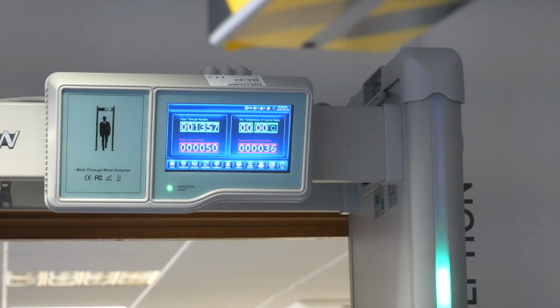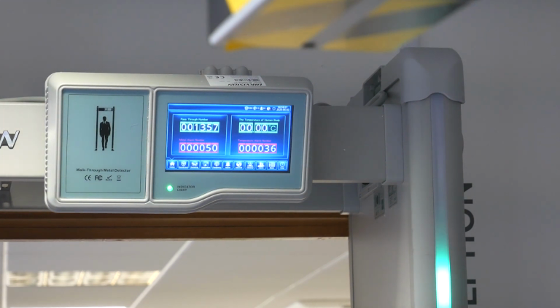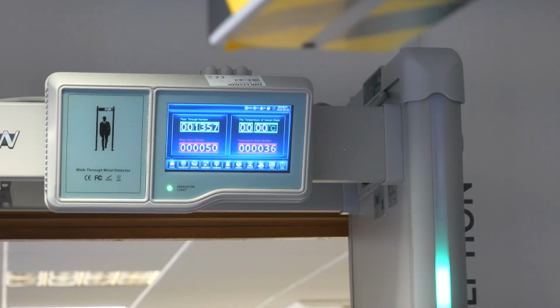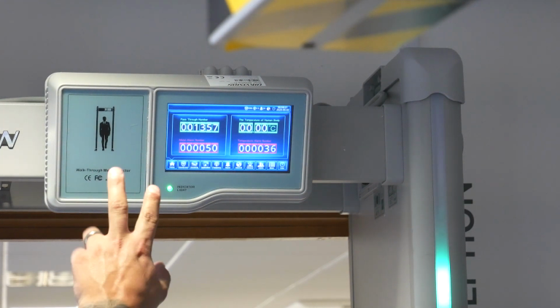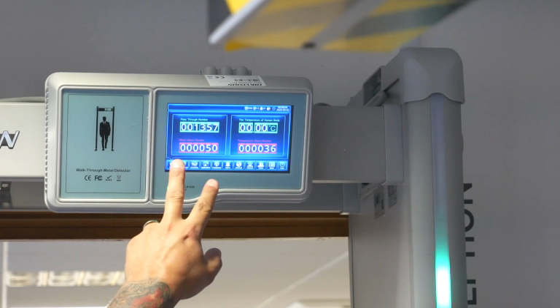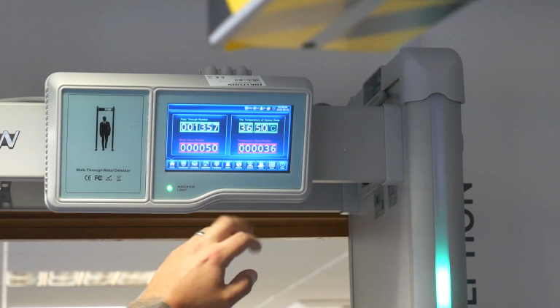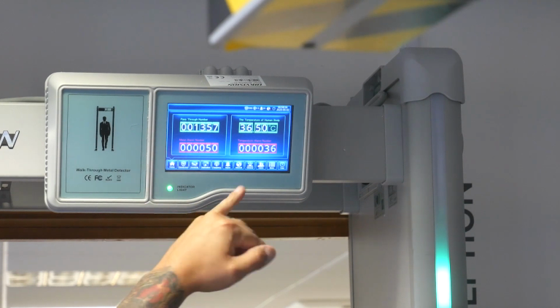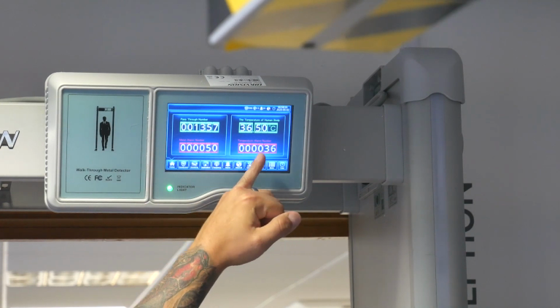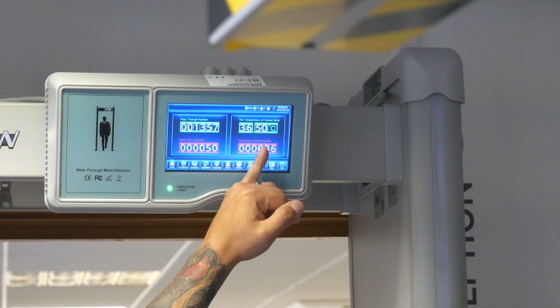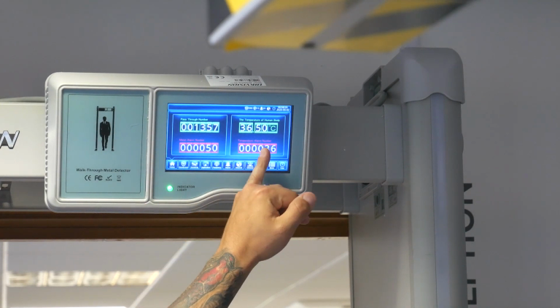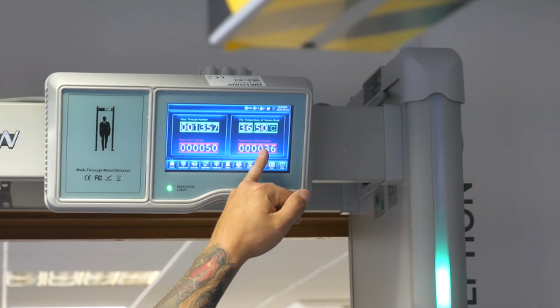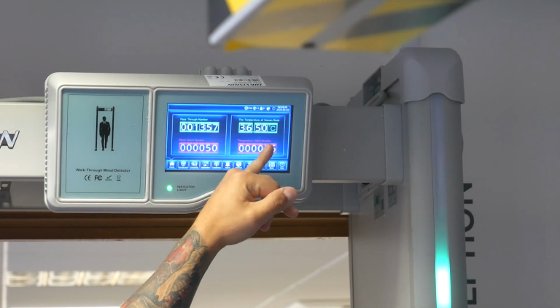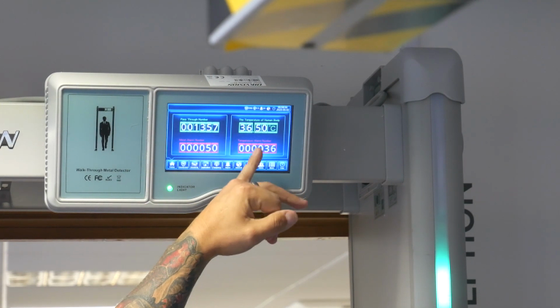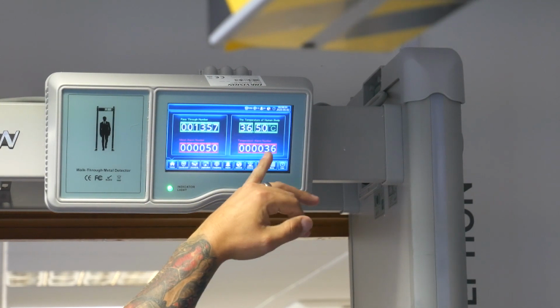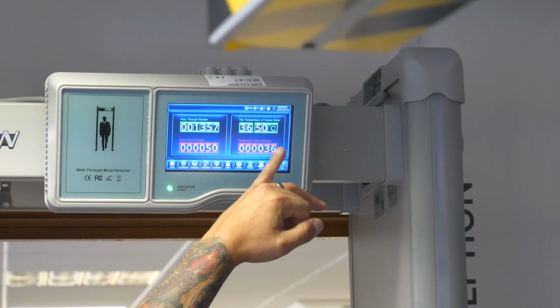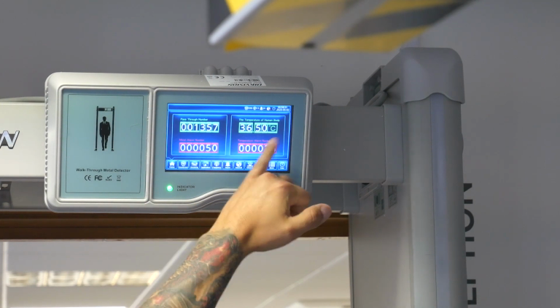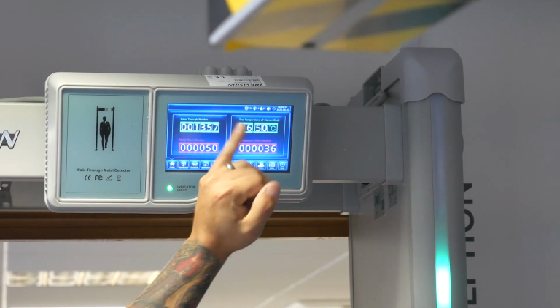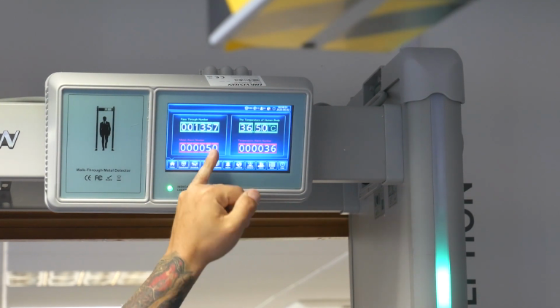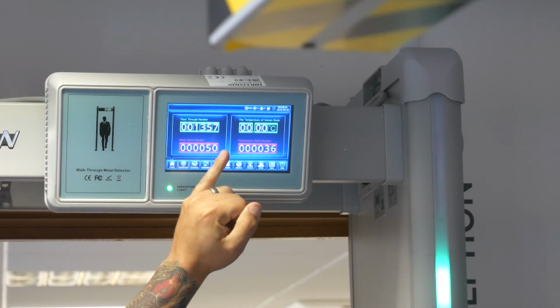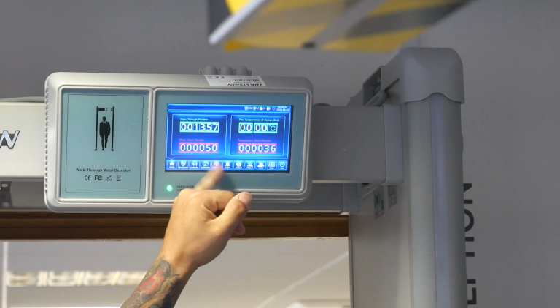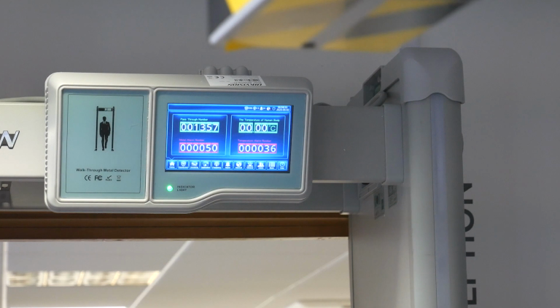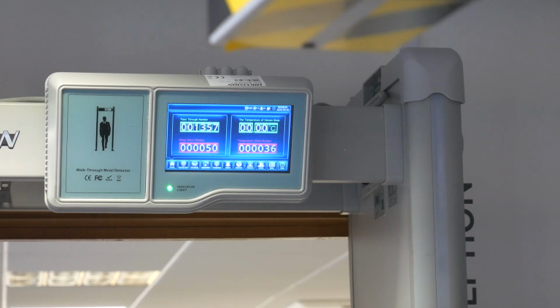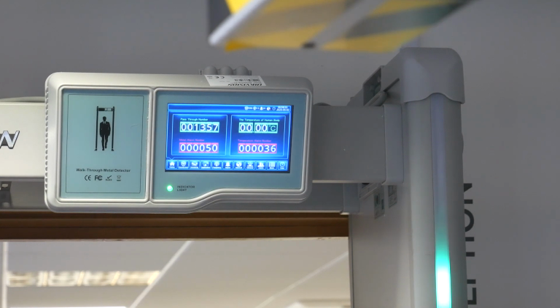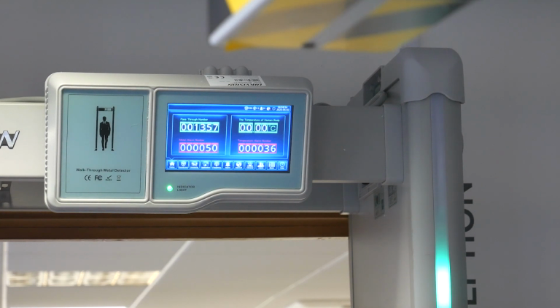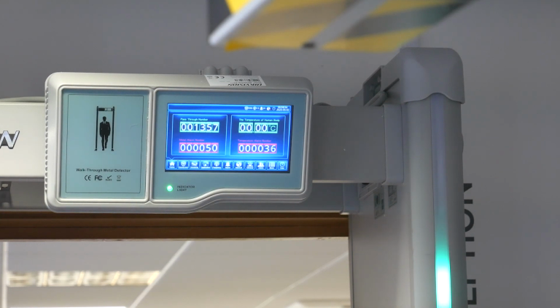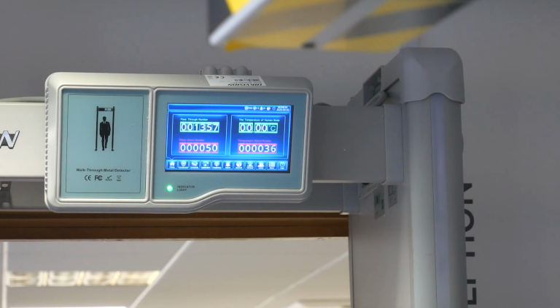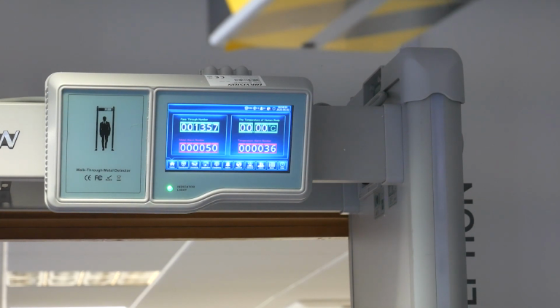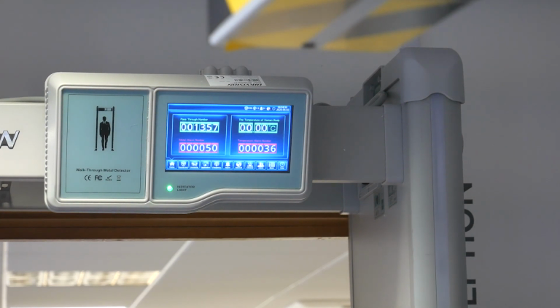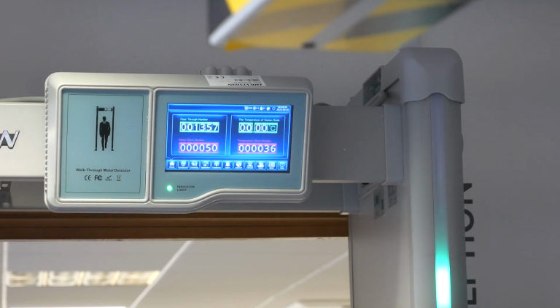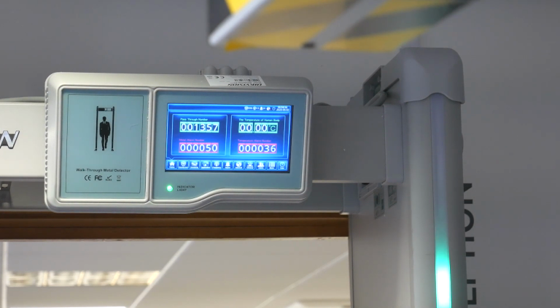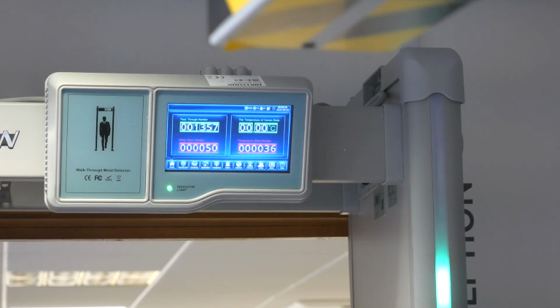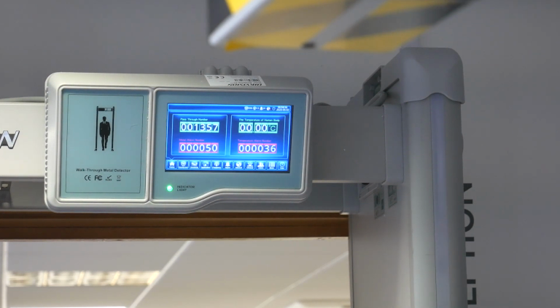Those figures will adjust as people walk through. These show the amount of alarms we've had - obviously we were testing and calibrating yesterday - and these are the amount of walkthroughs we've had. I've chosen to turn the metal detector function off.